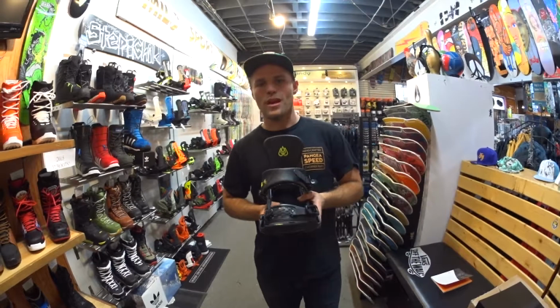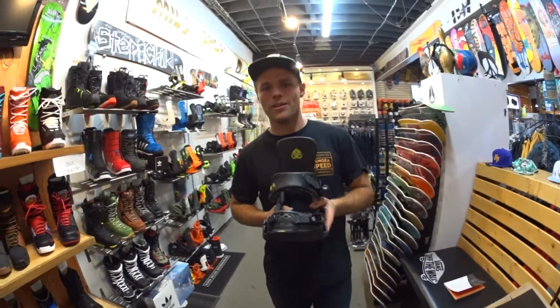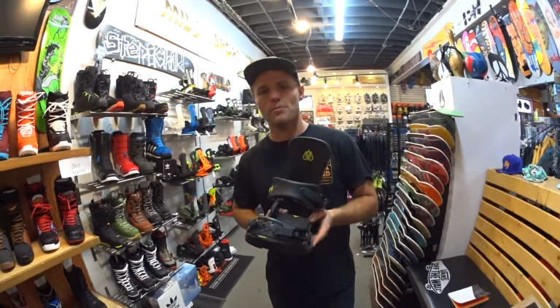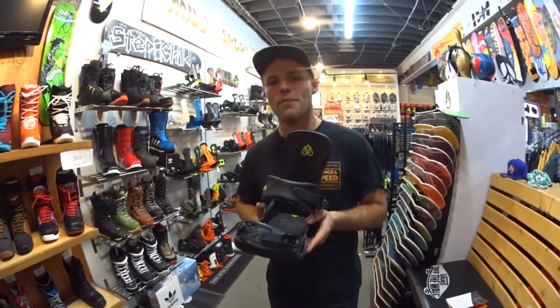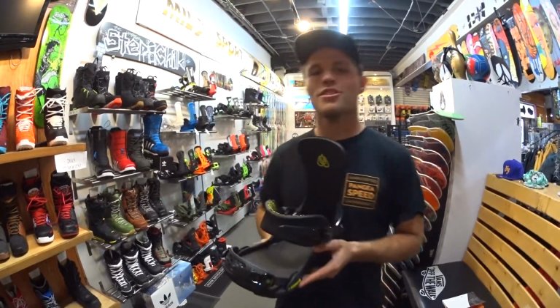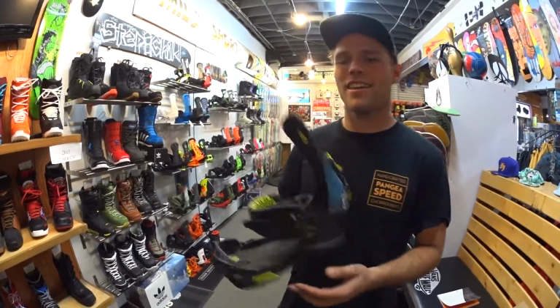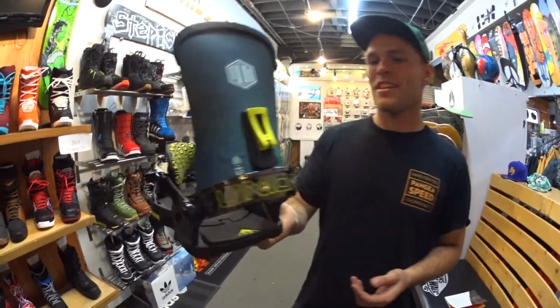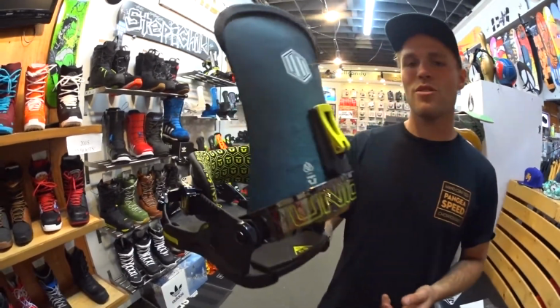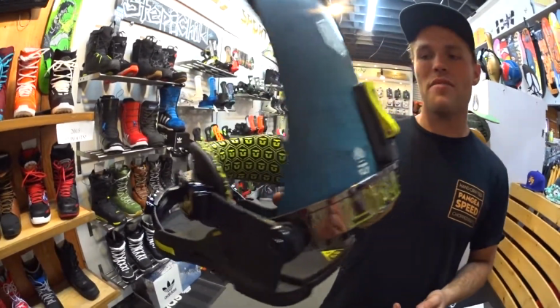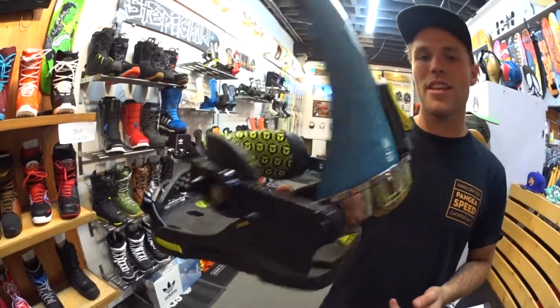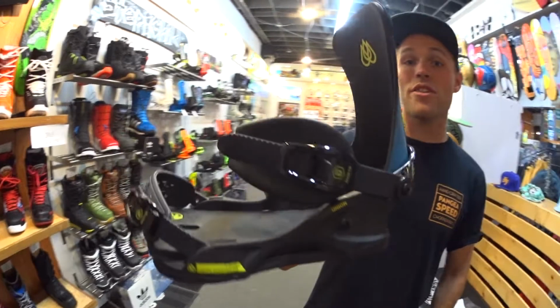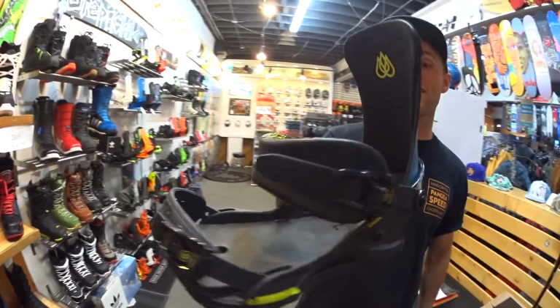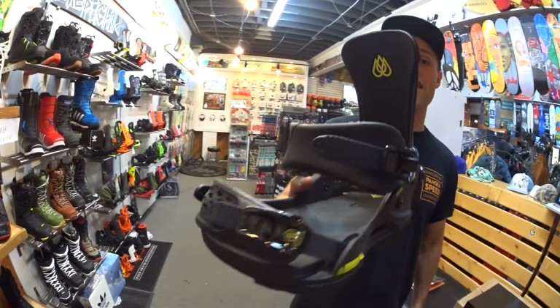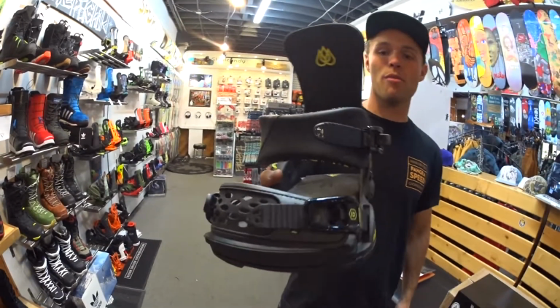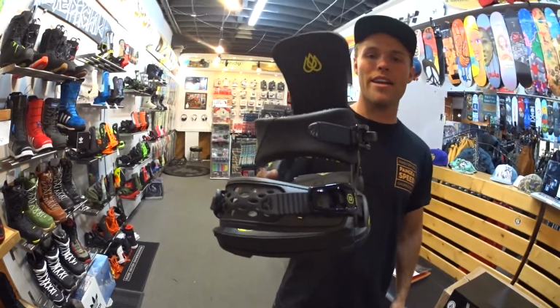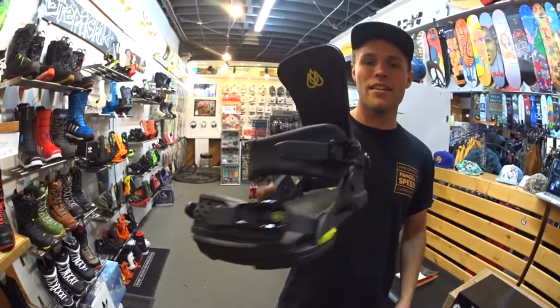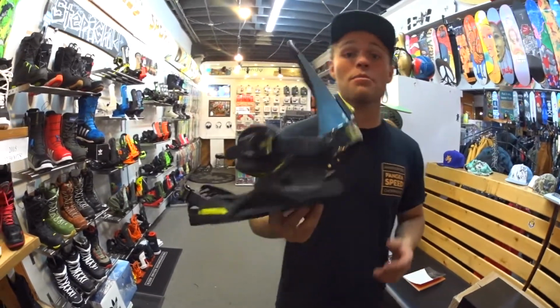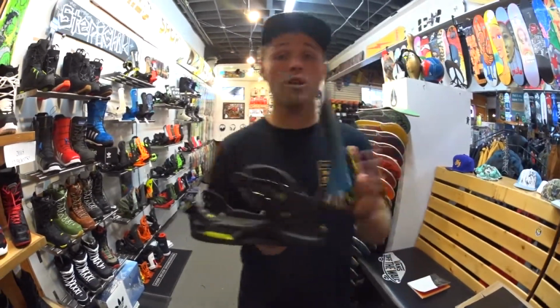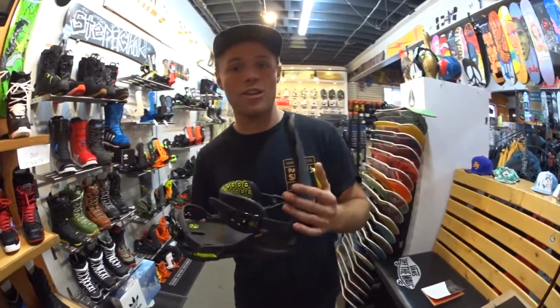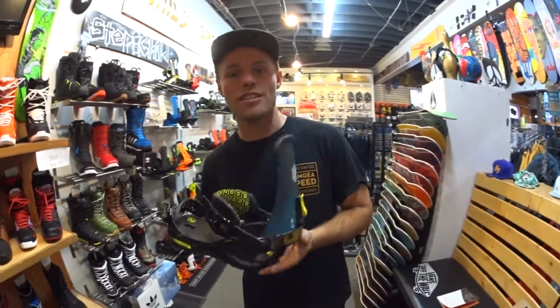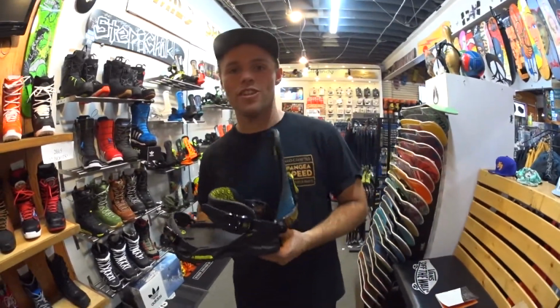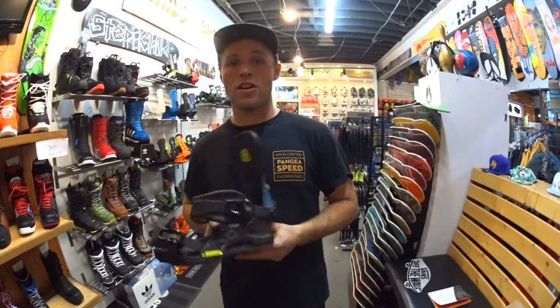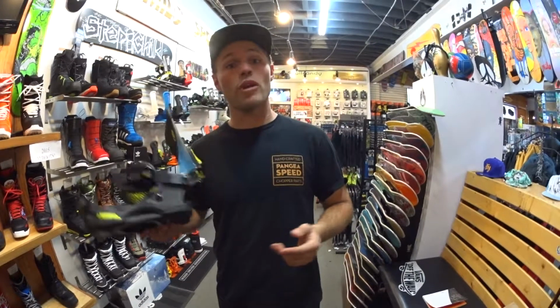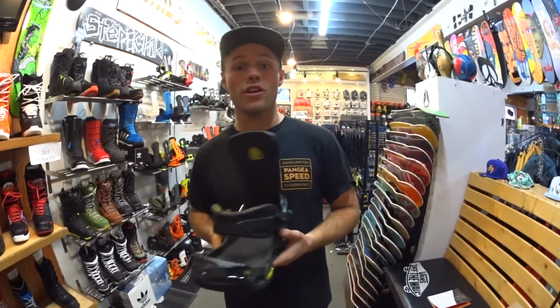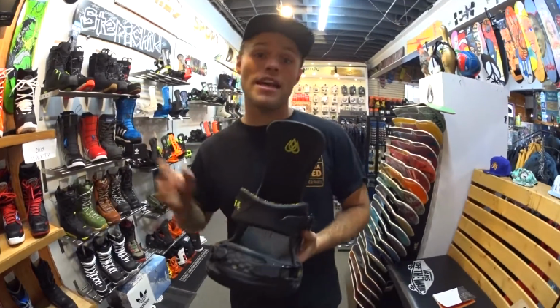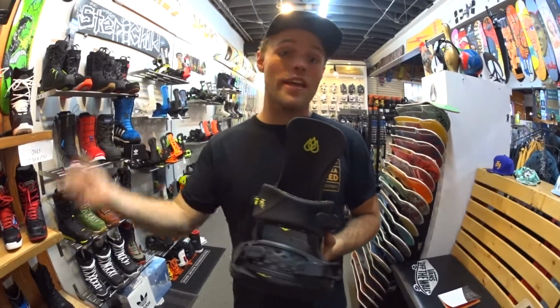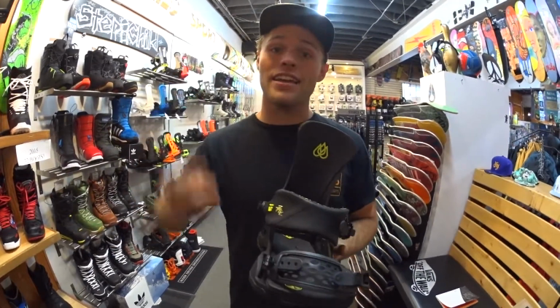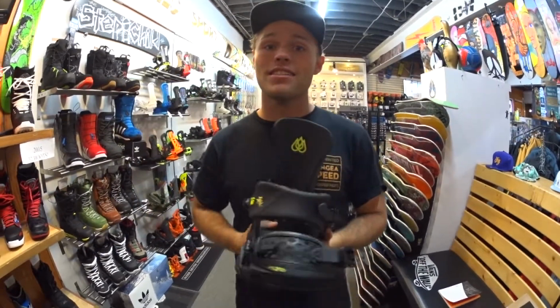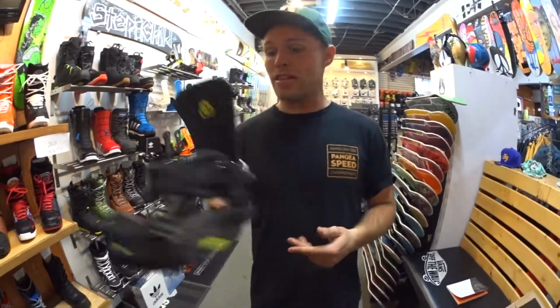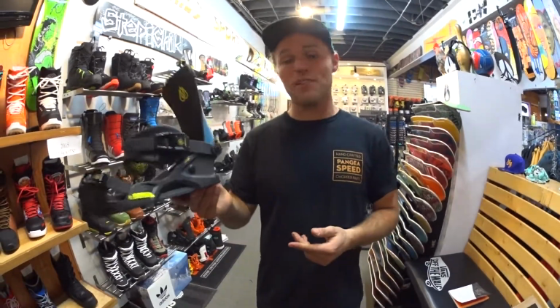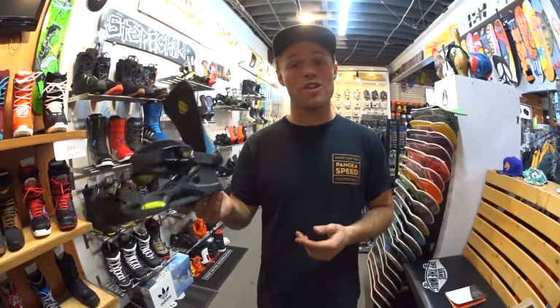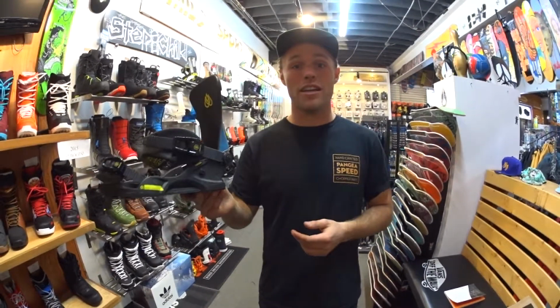What's up players, I'm Trev here at Milo in Salt Lake. This is the 2015 Travis Rice Navigator Snowboard Binding. This is a completely new binding in Union's line for this year. We really enjoyed it when we demoed it at the end of last season, so we definitely made sure to bring it in.